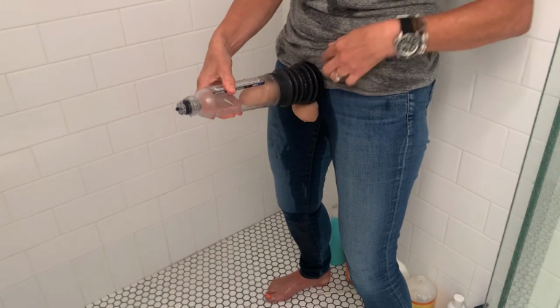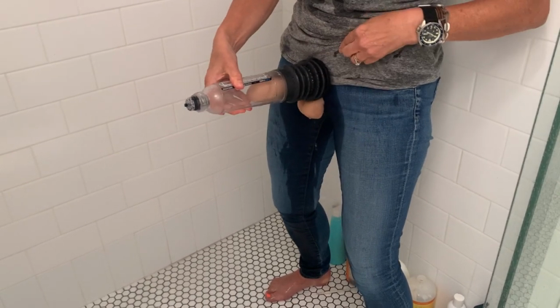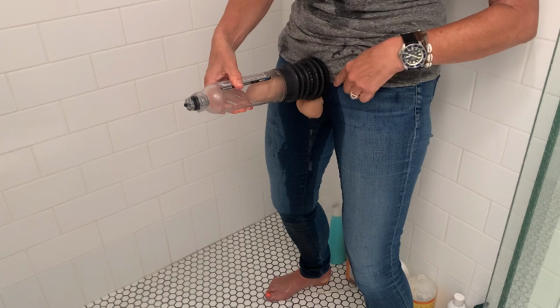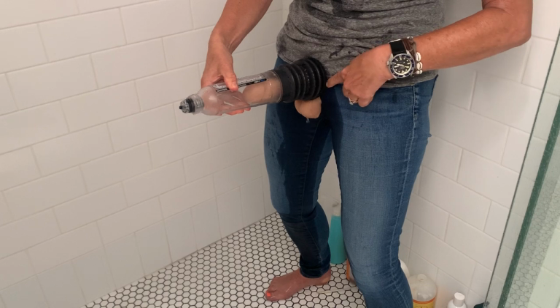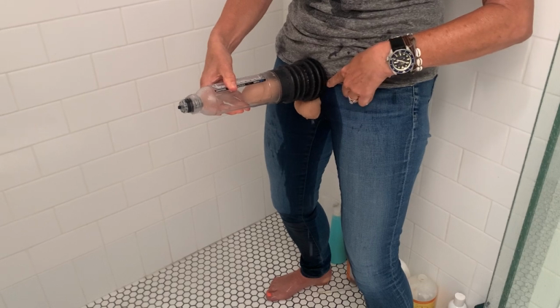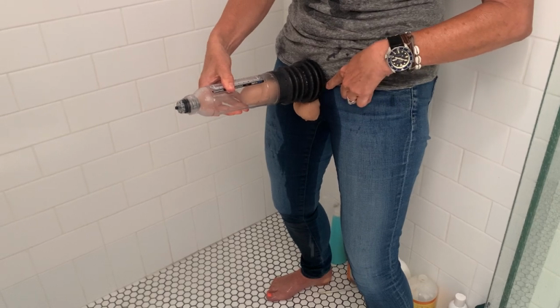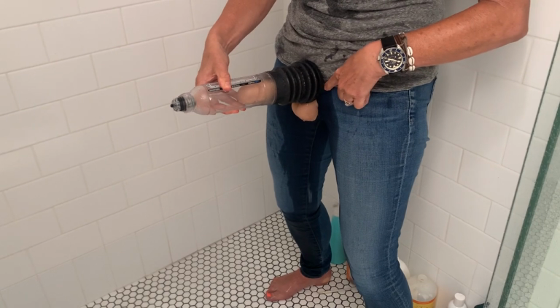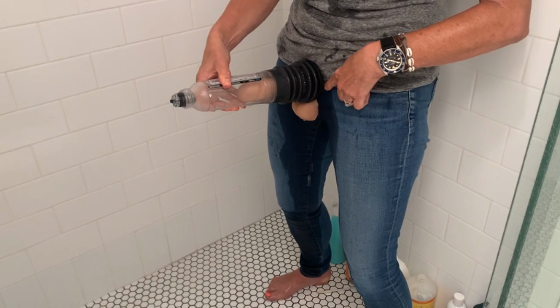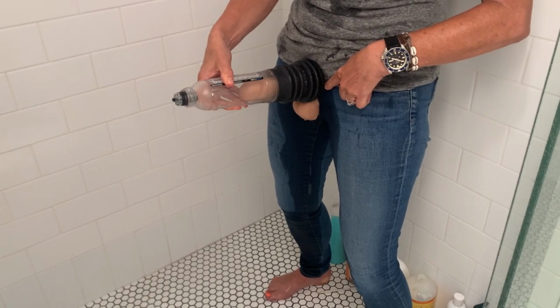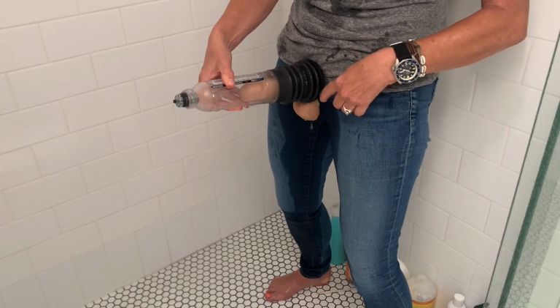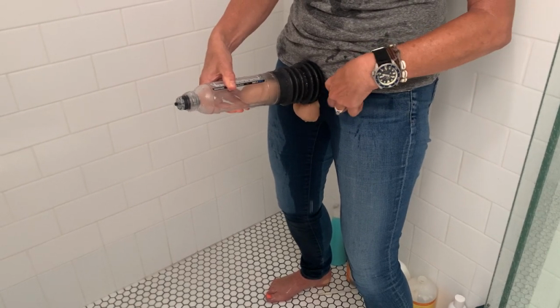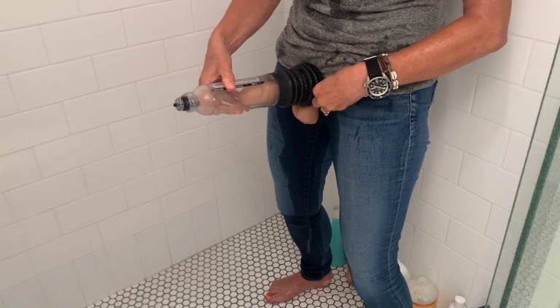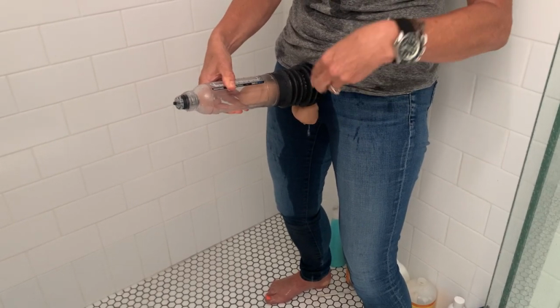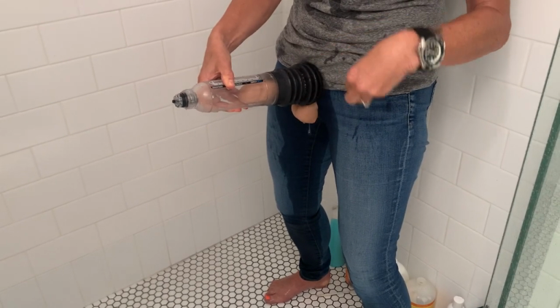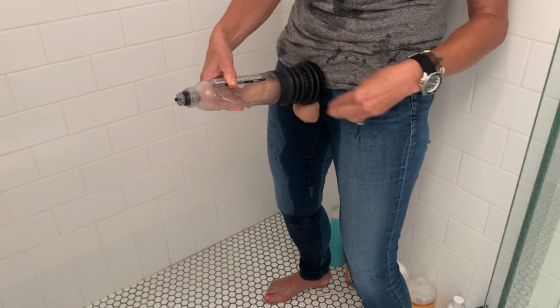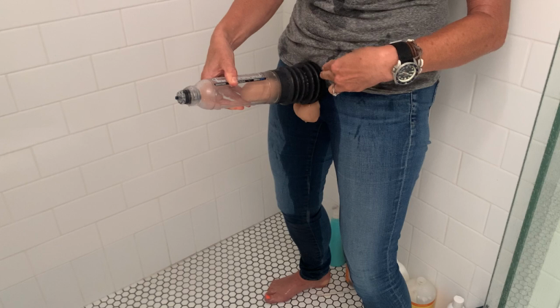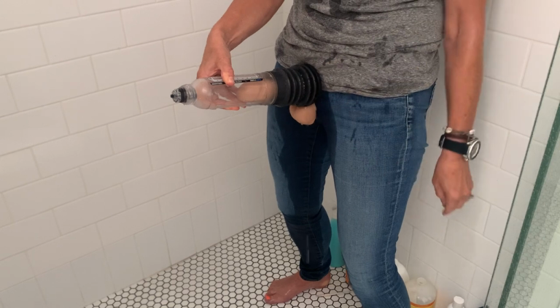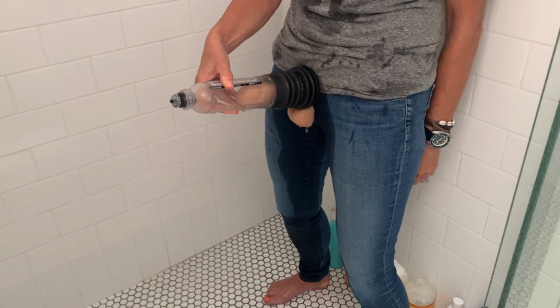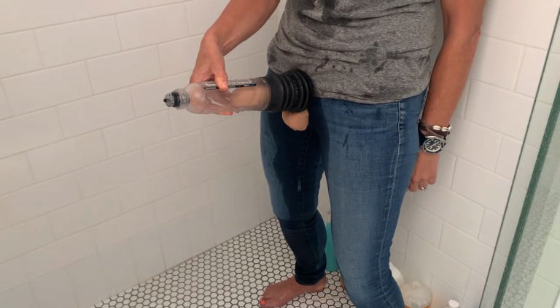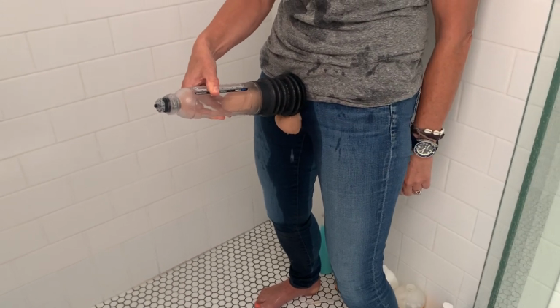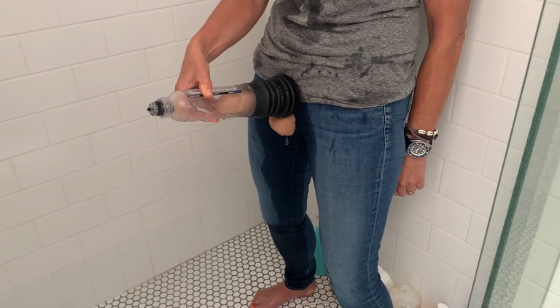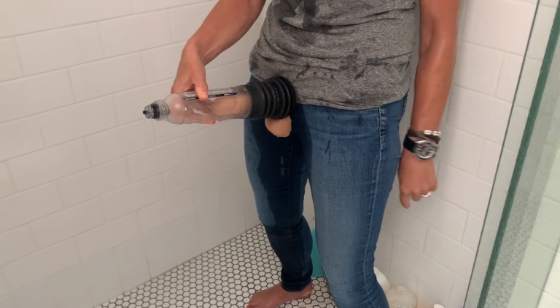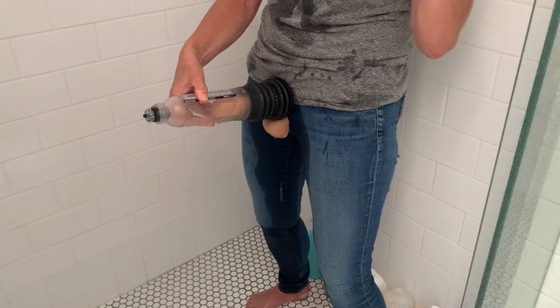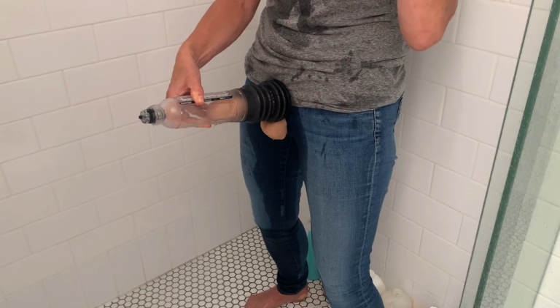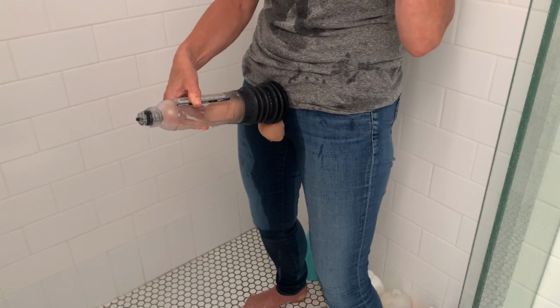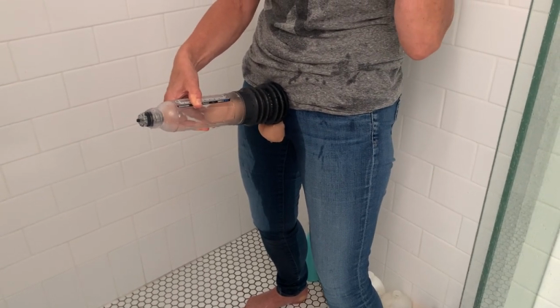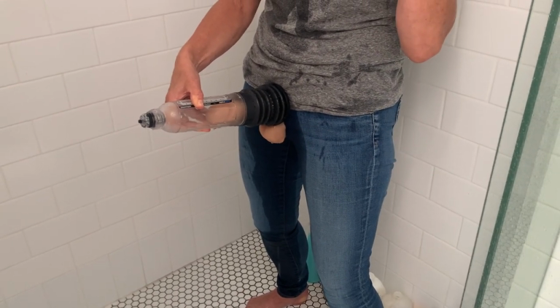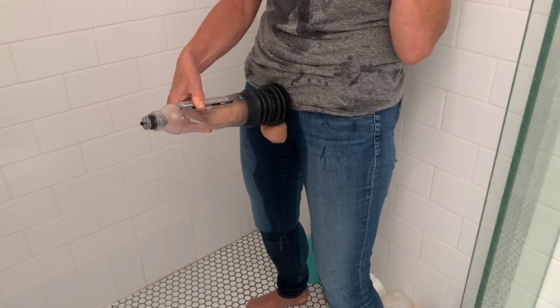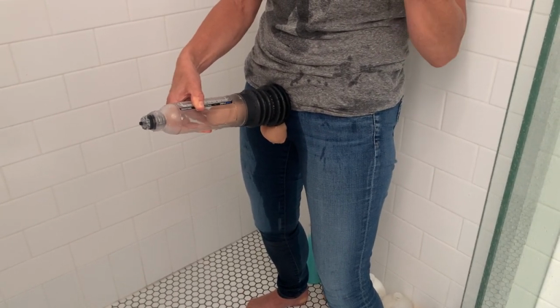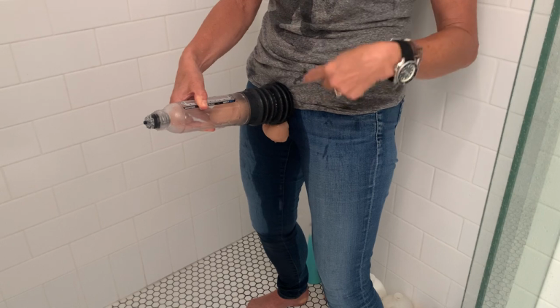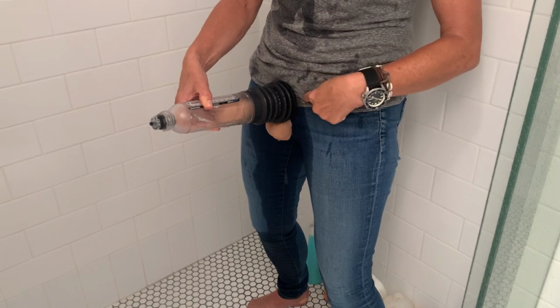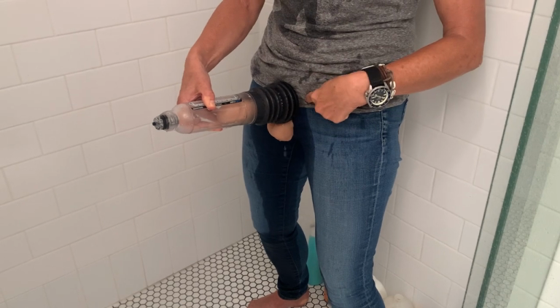Now you need to have a good seal on your pubic bone. So if you've got lots of long fuzzy pubes you've got to trim them nice and short, because if you've ever been snorkeling and you get a bit of hair stuck in your goggles they leak — same with this.